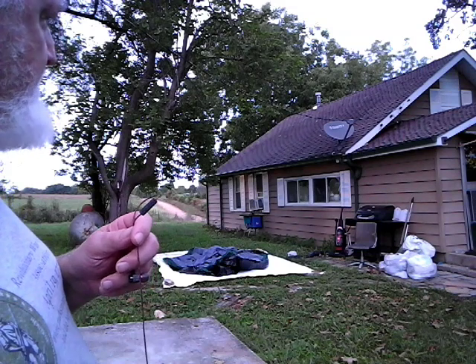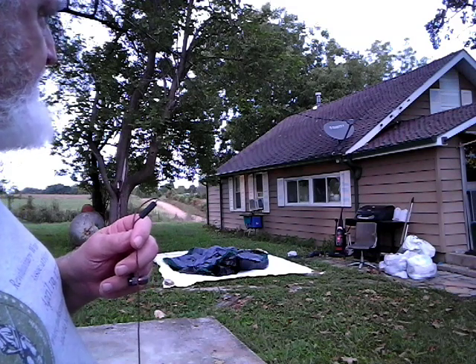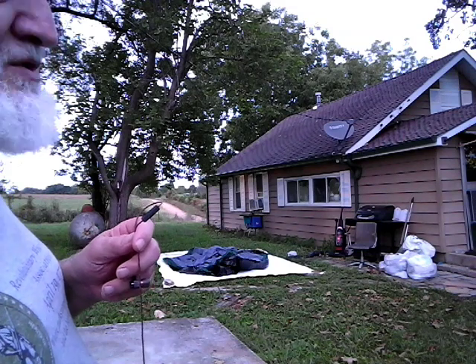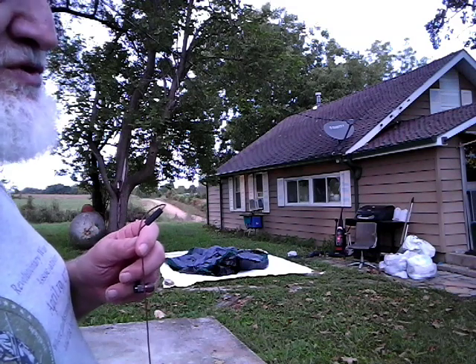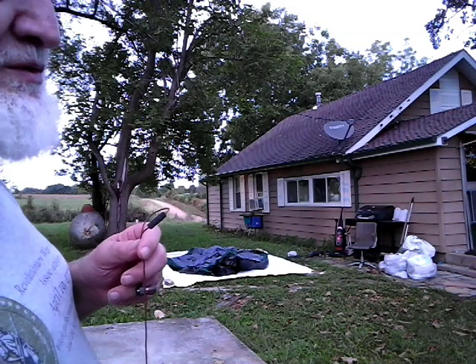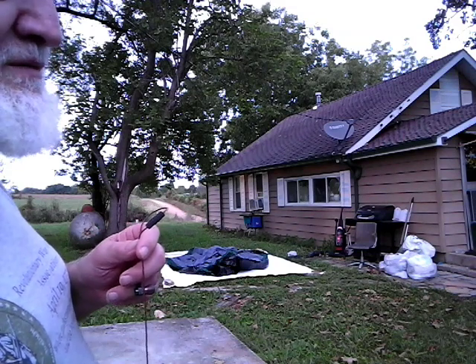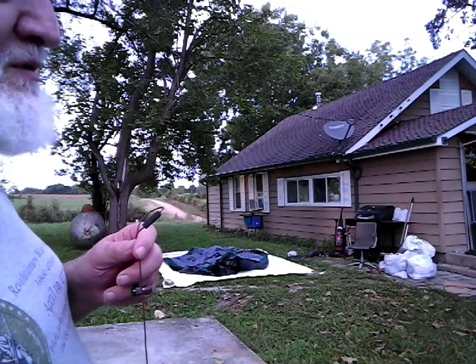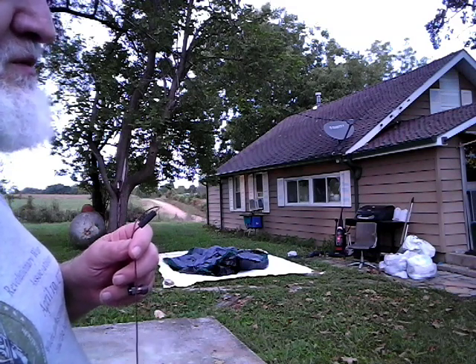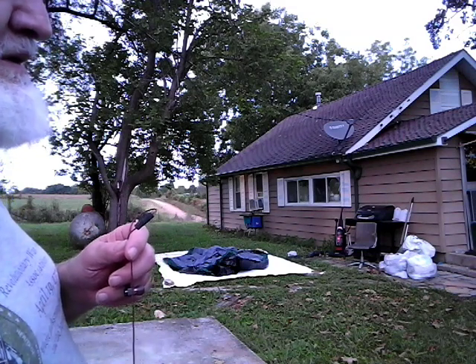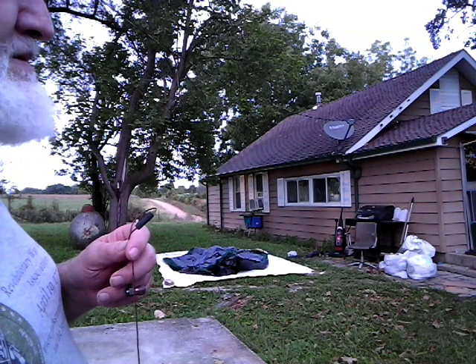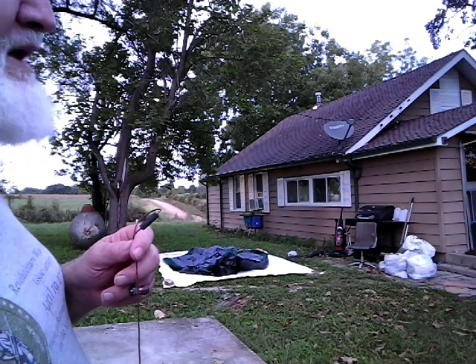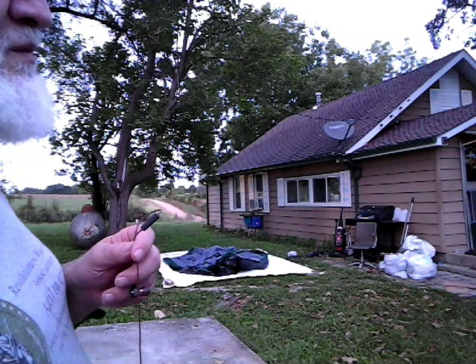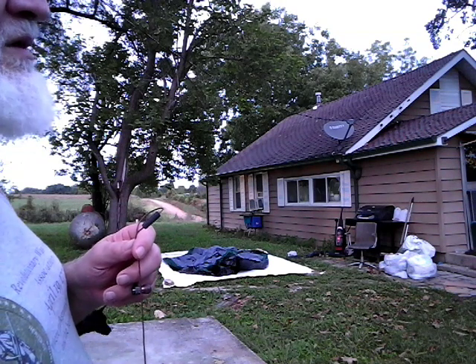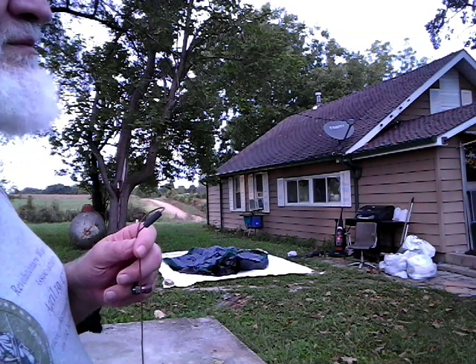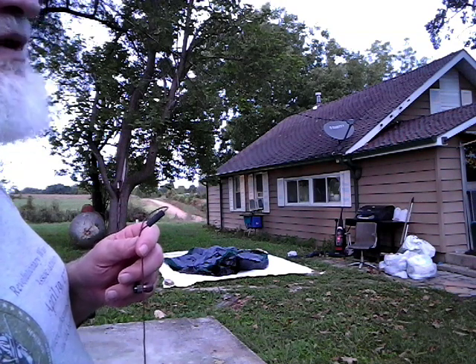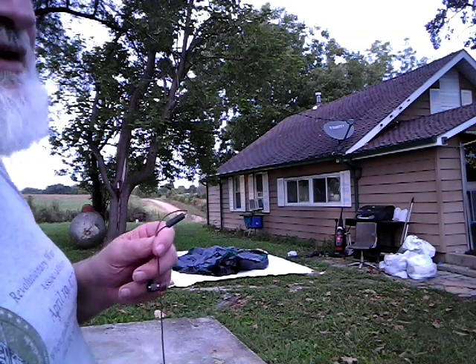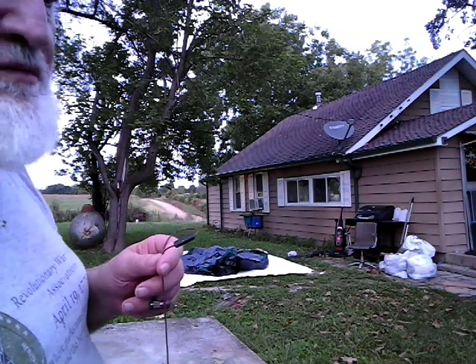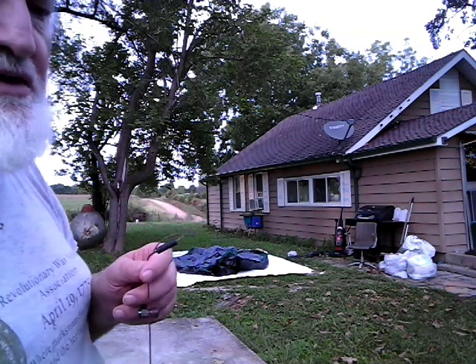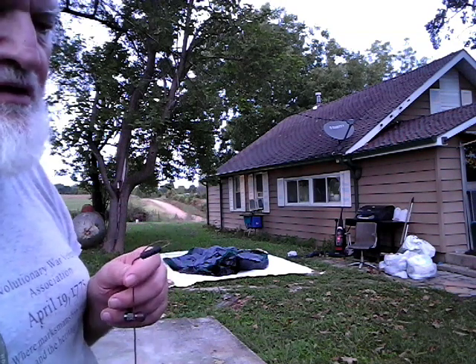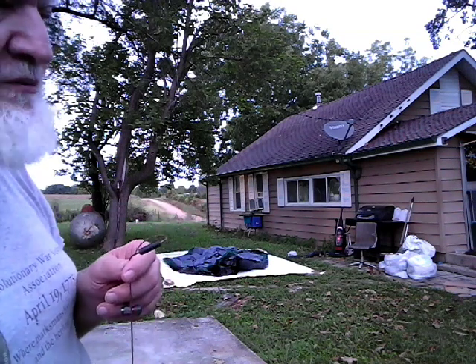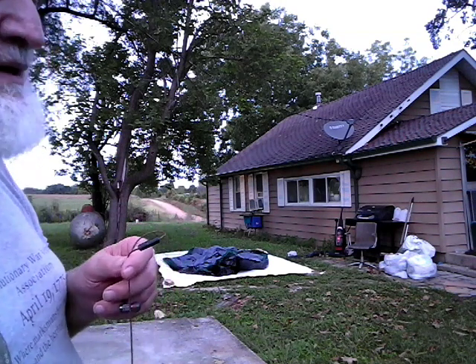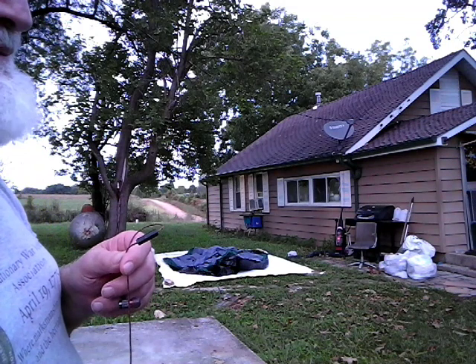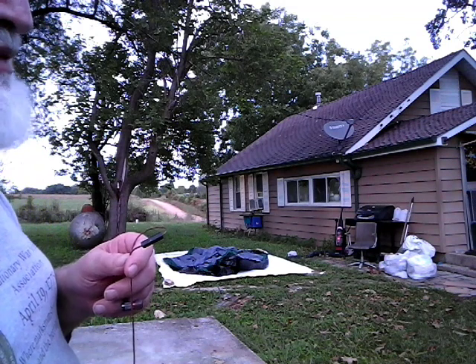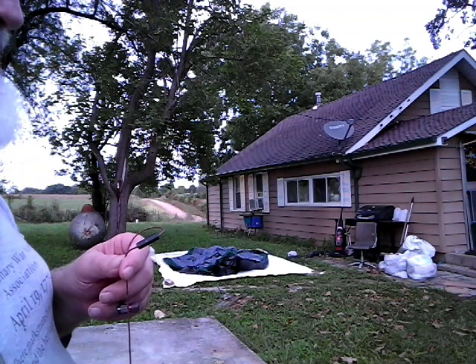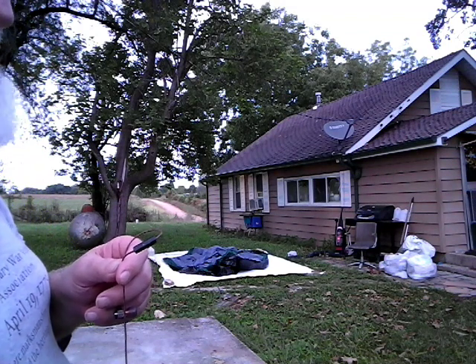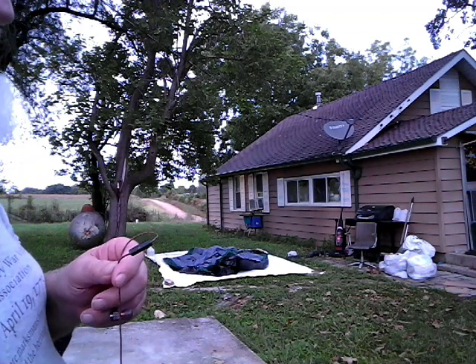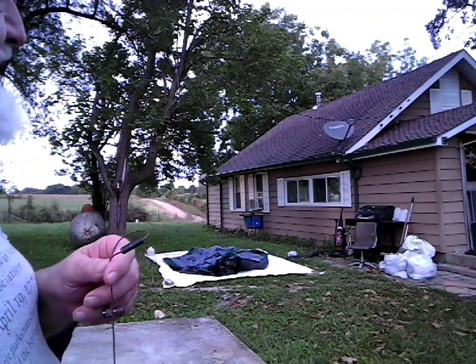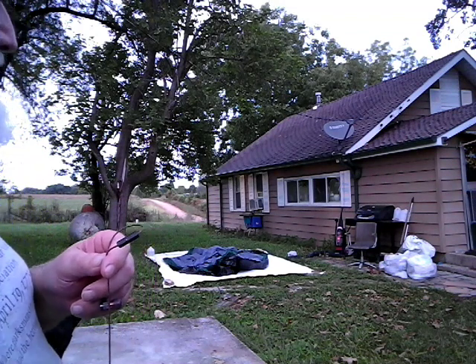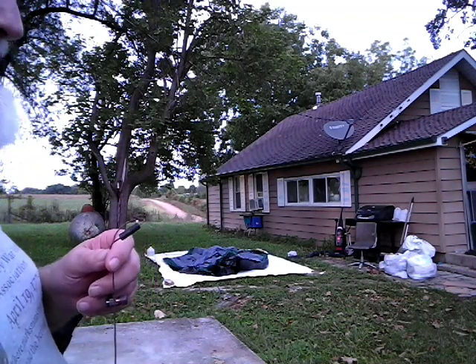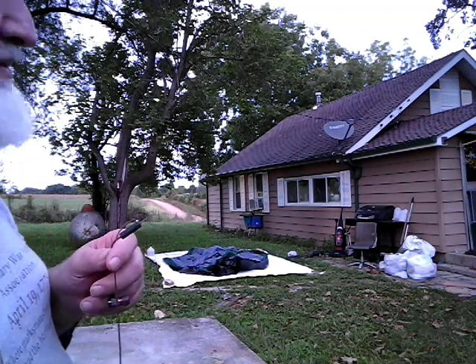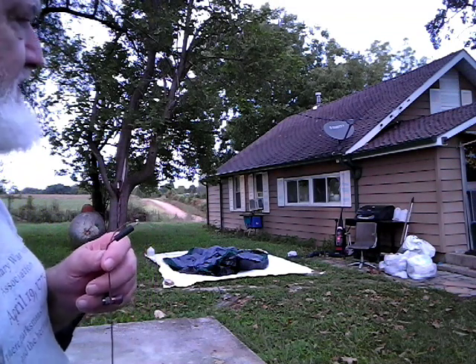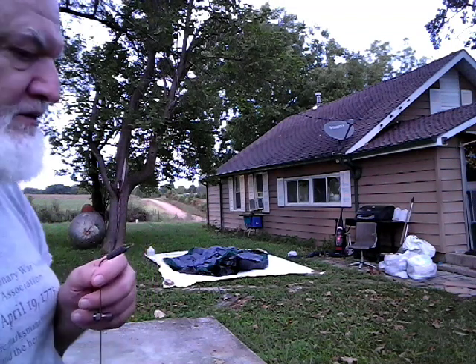This also has two doors, very similar to the other one. The other one you could call it whatever — I don't care. Regardless of what they call it, it was like a 12-man; this one is probably like a six-man, or less. Look it up.